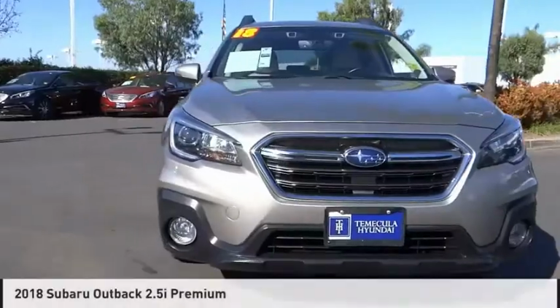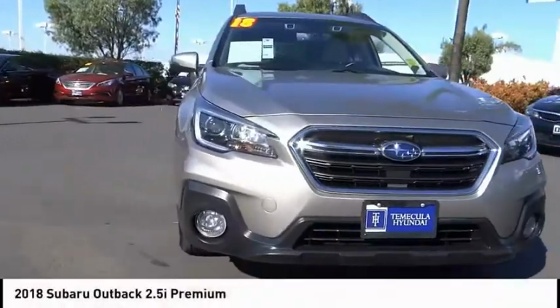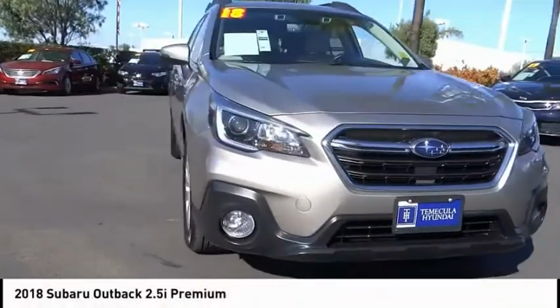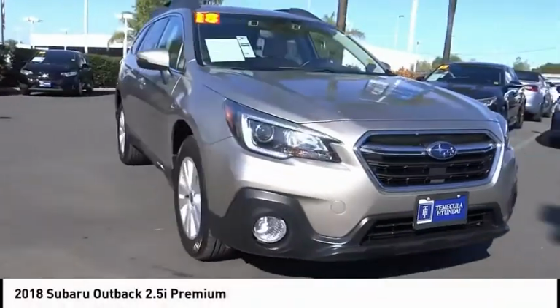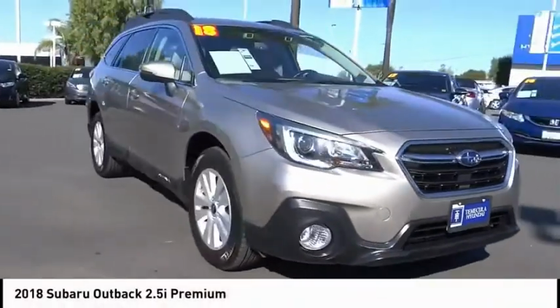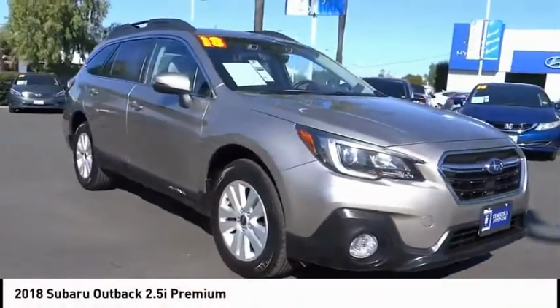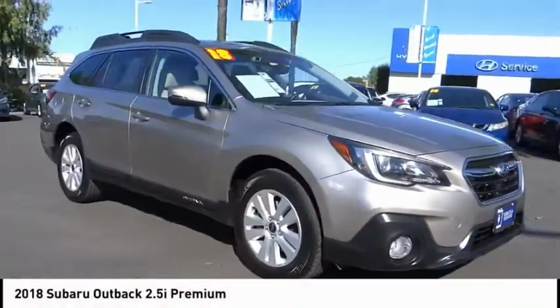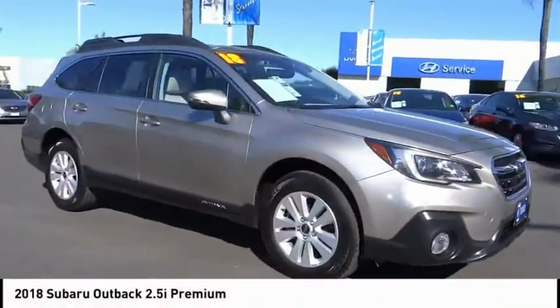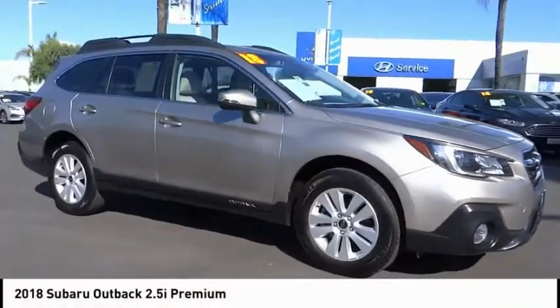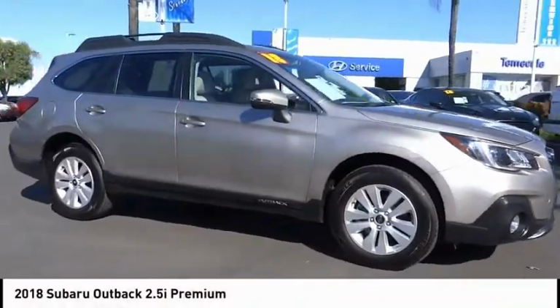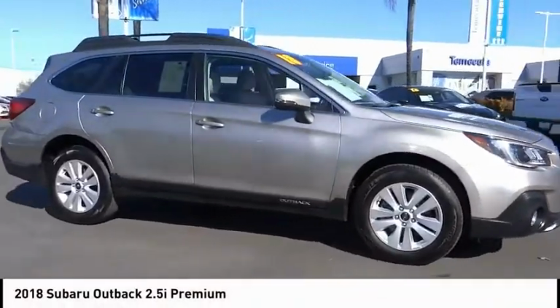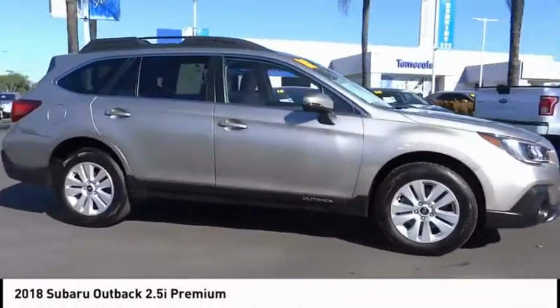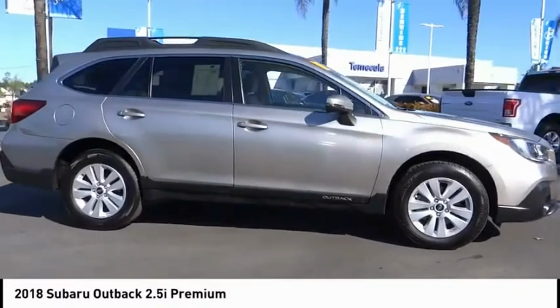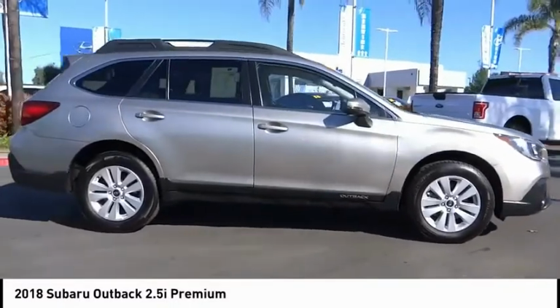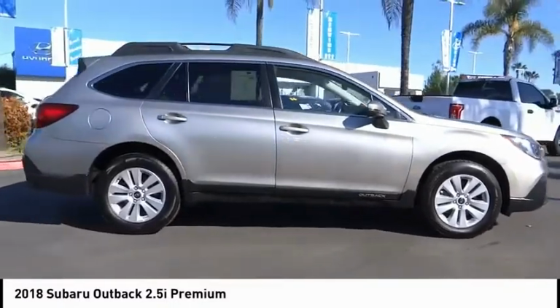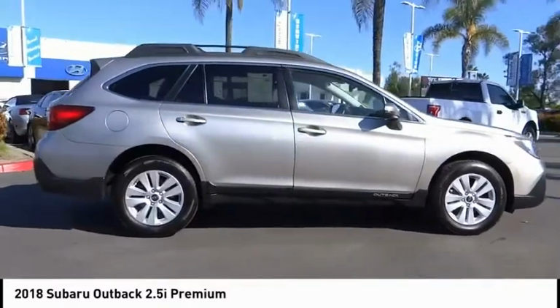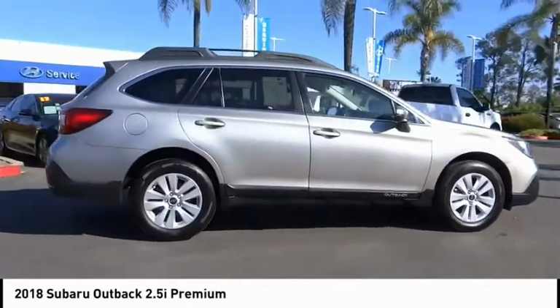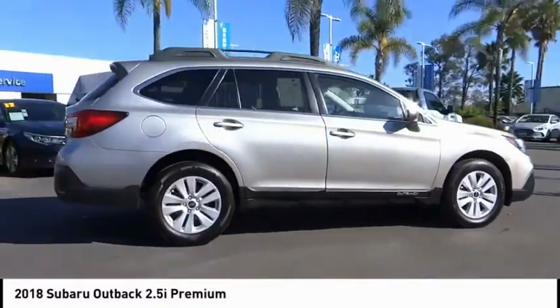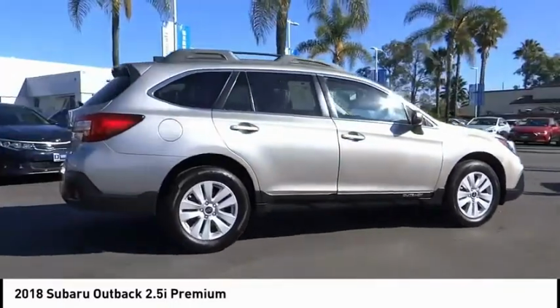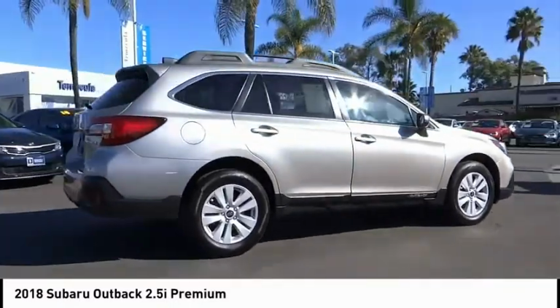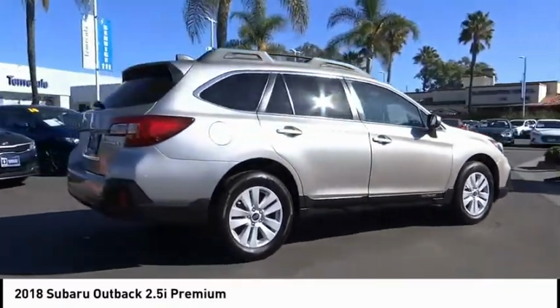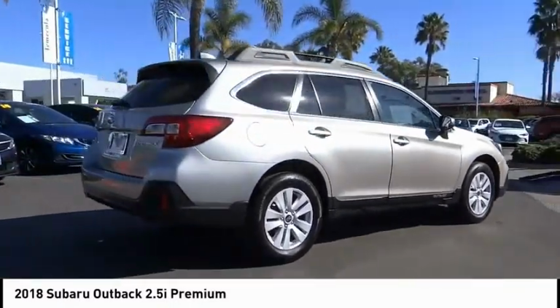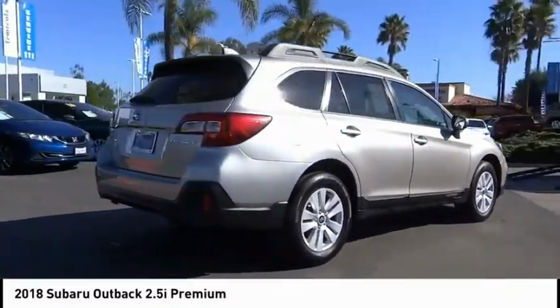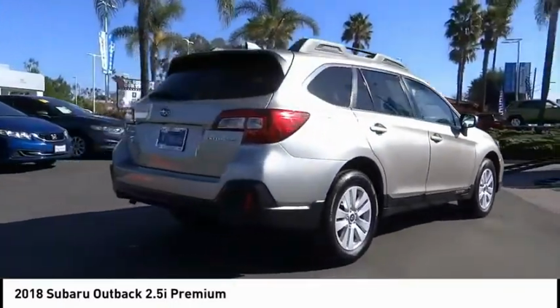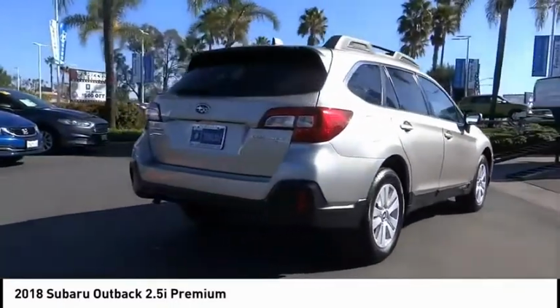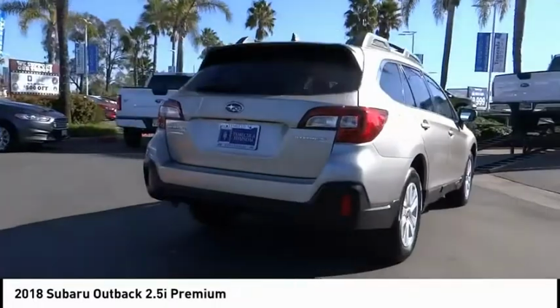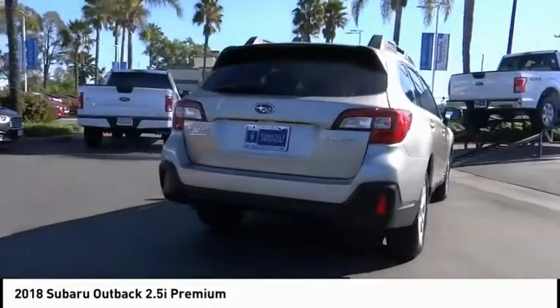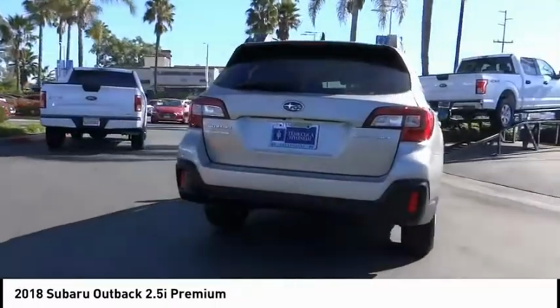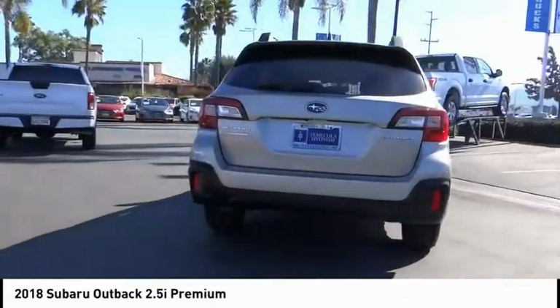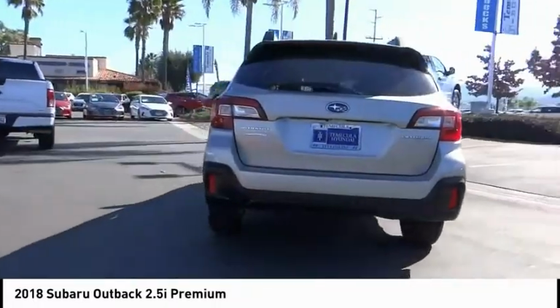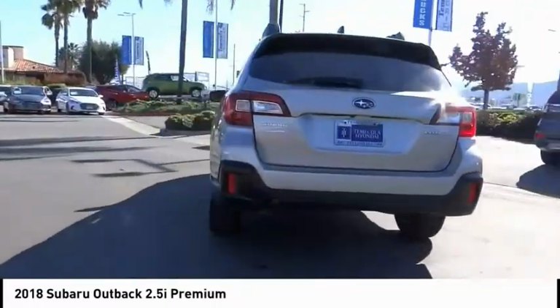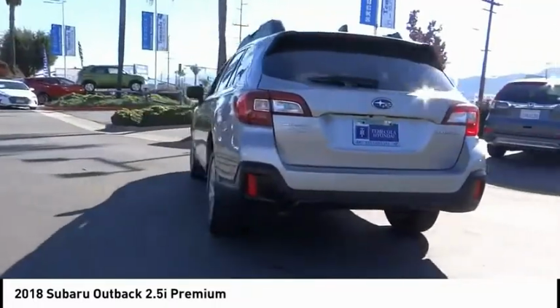Come test drive the 2018 Outback. Take the go-anywhere capability of all-wheel drive and plenty of room for cargo and companions and you've got the Subaru Outback. Let the adventure begin.